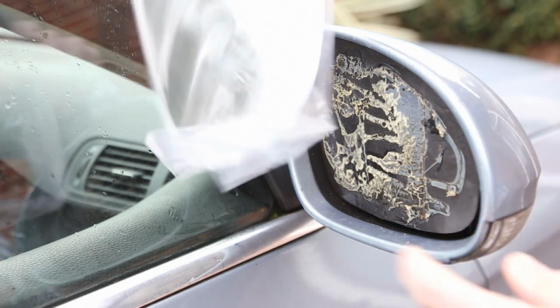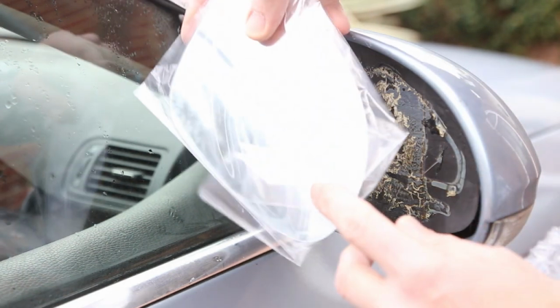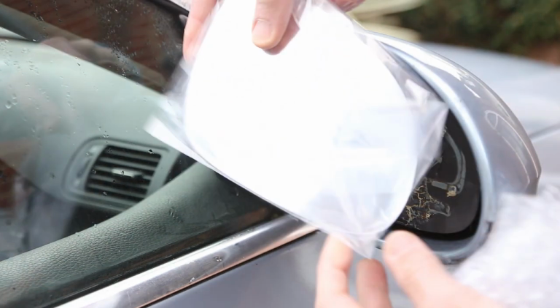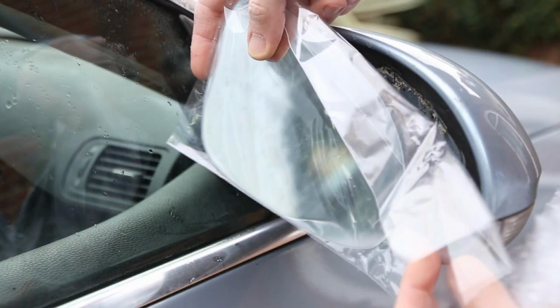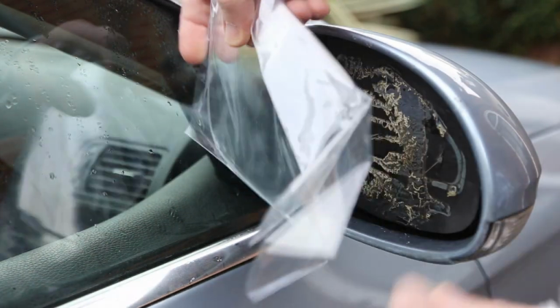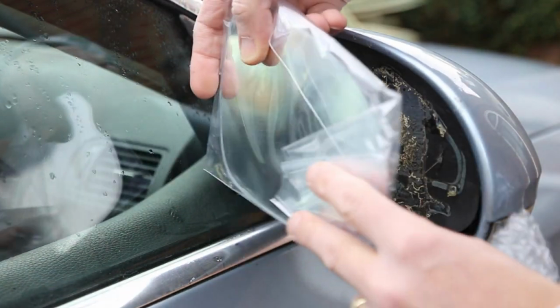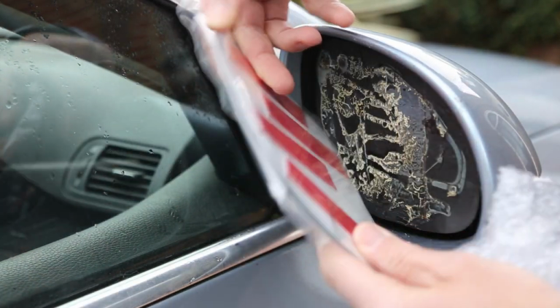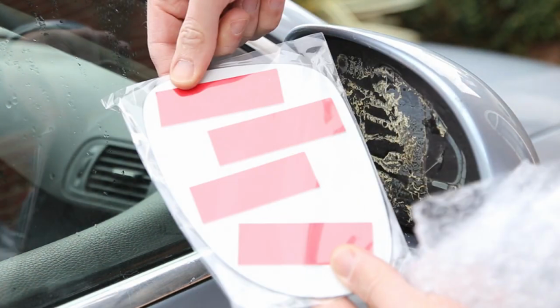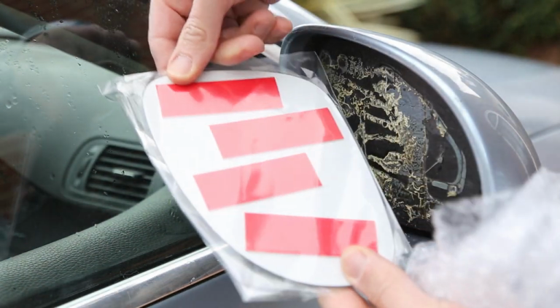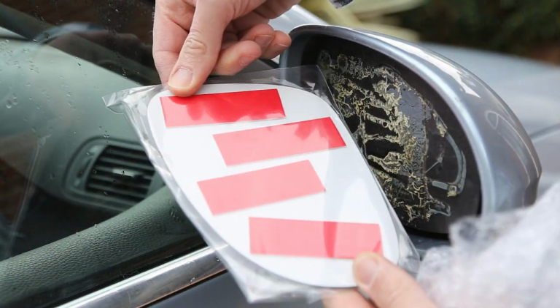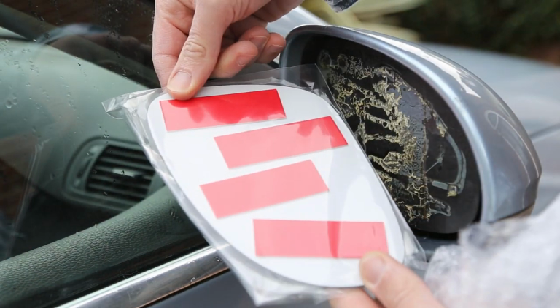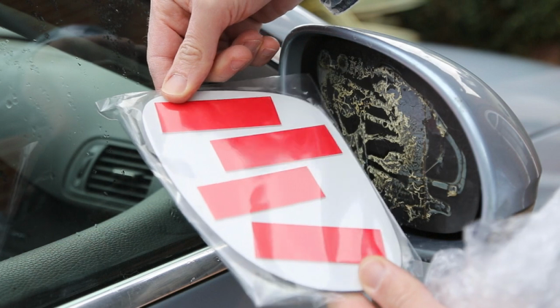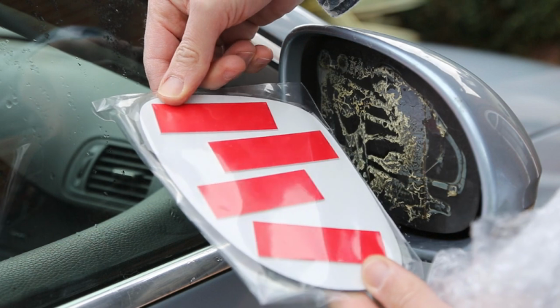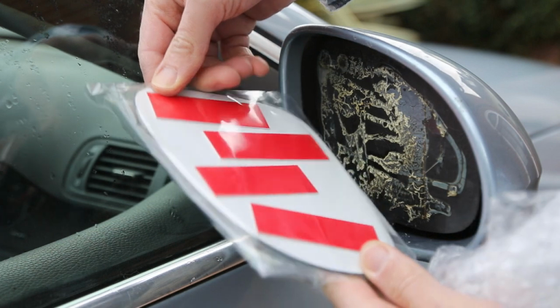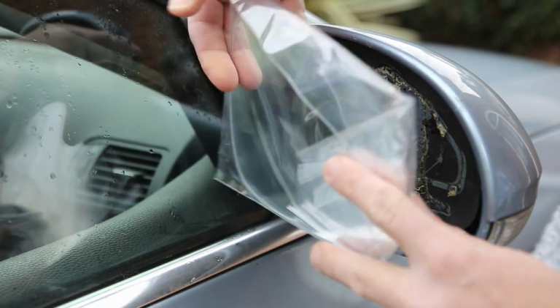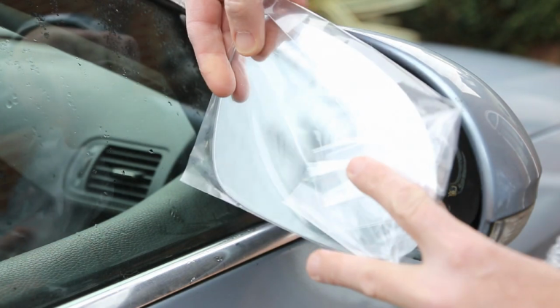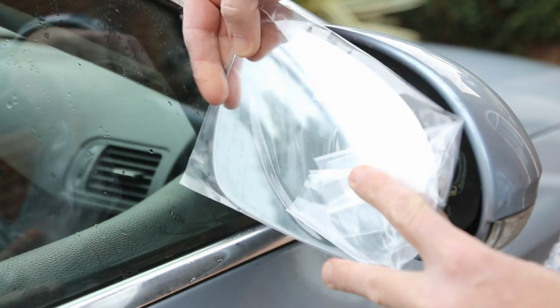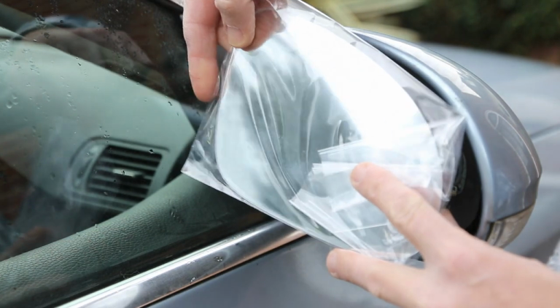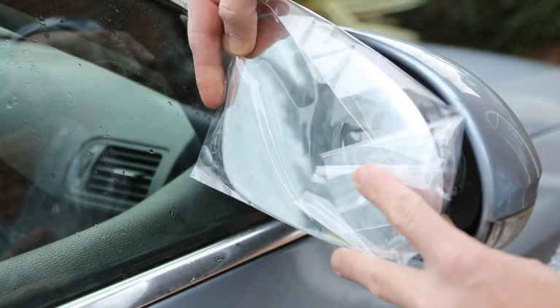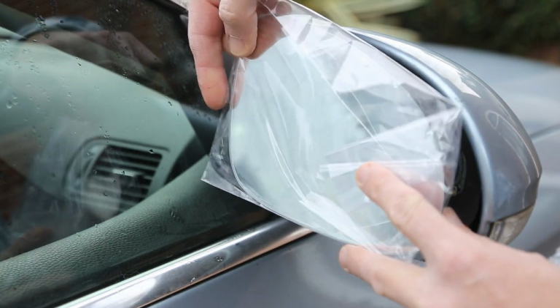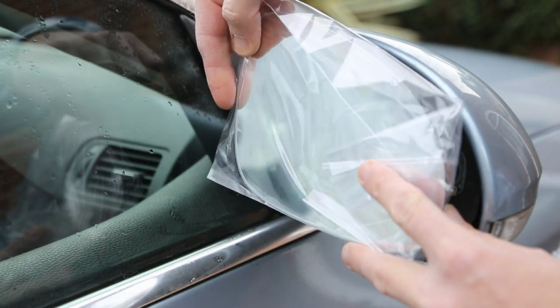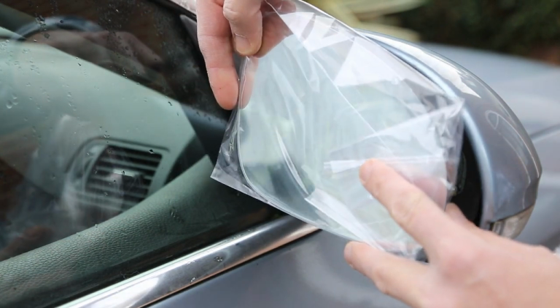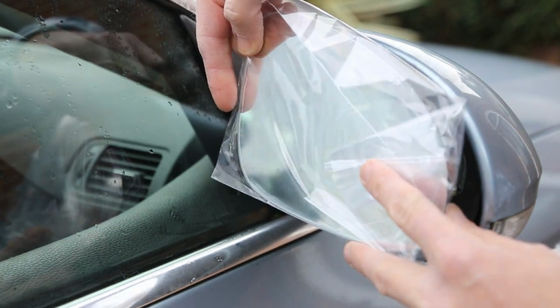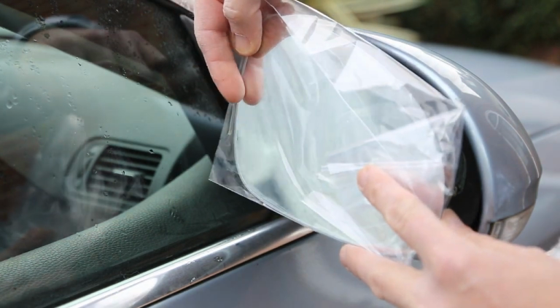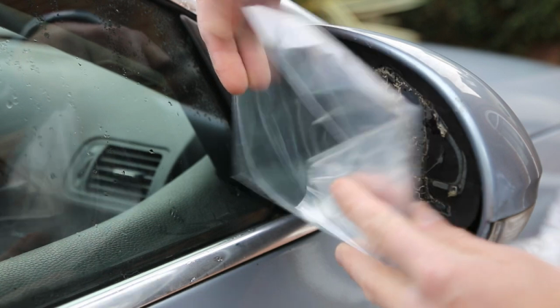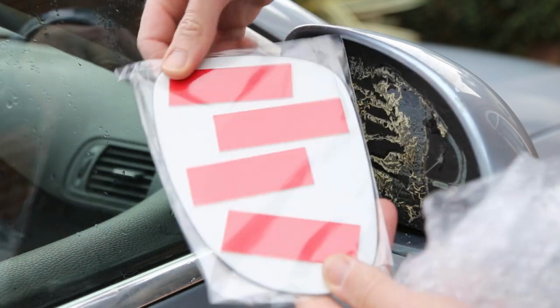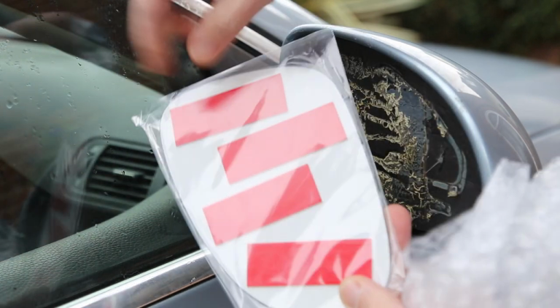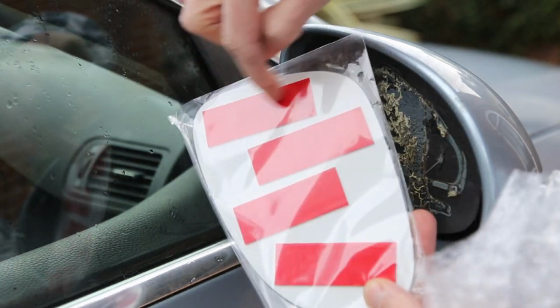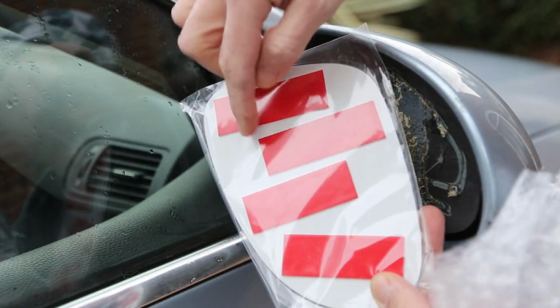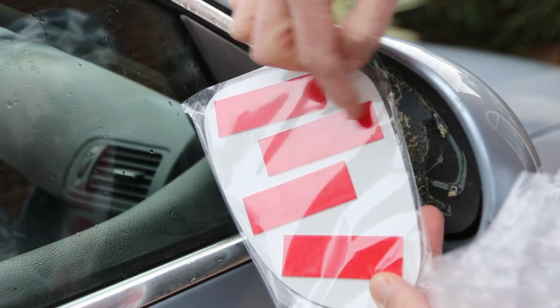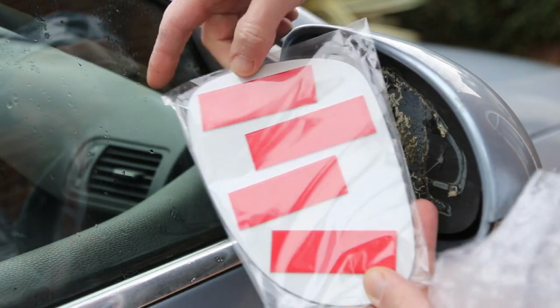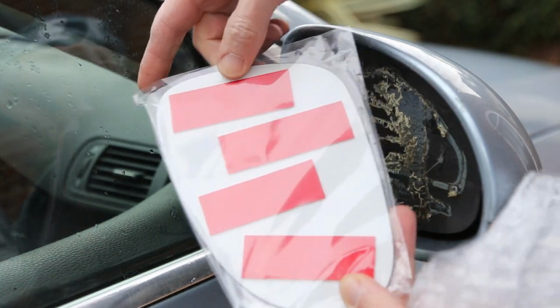Unfortunately, in this instance I didn't spot it in time. The glass came off on the motorway and I've now had to purchase a new one, which wasn't a lot of money on eBay and comes with sticky tape to attach.